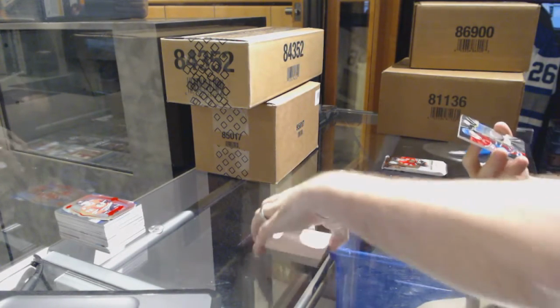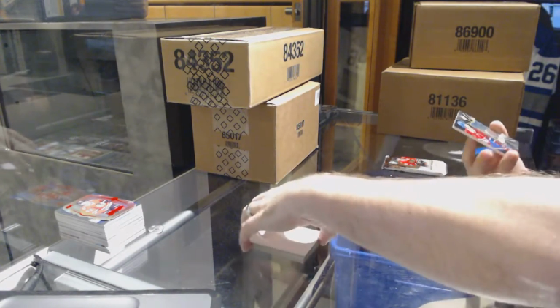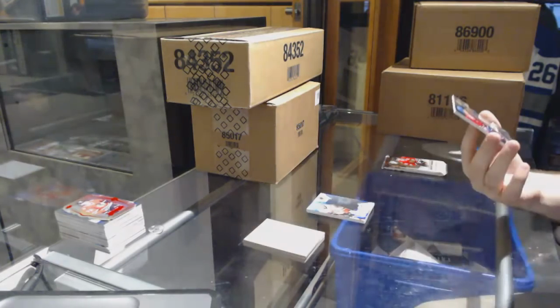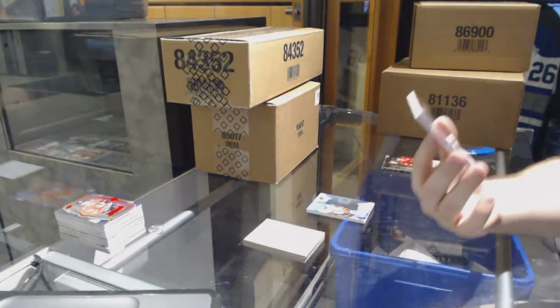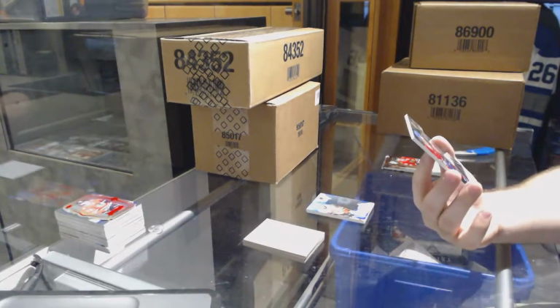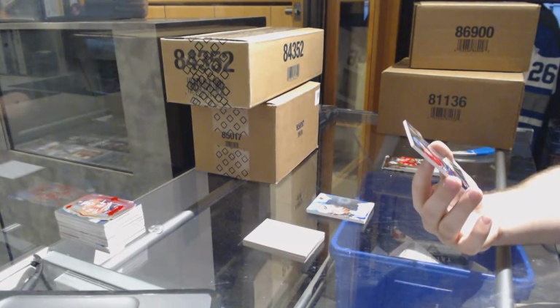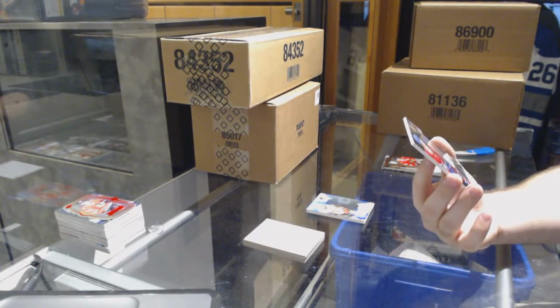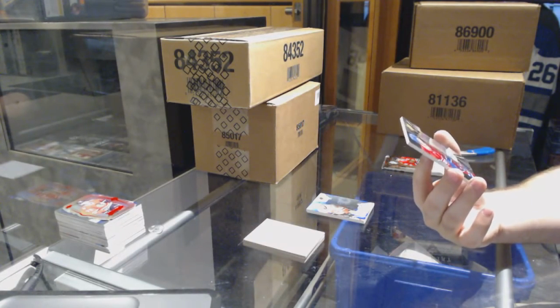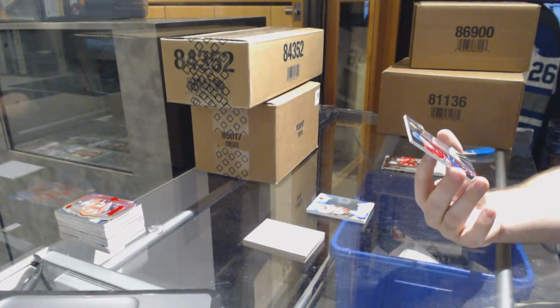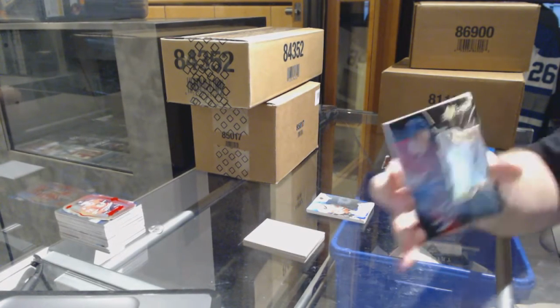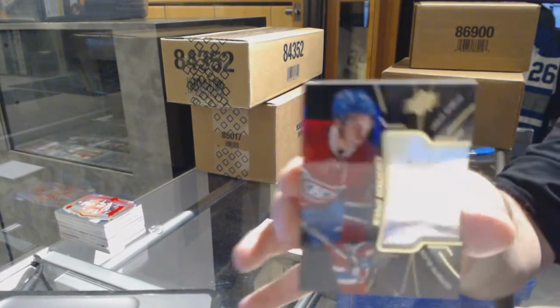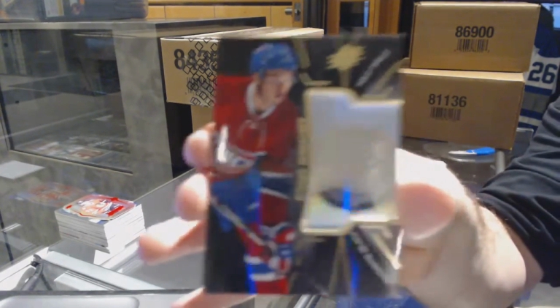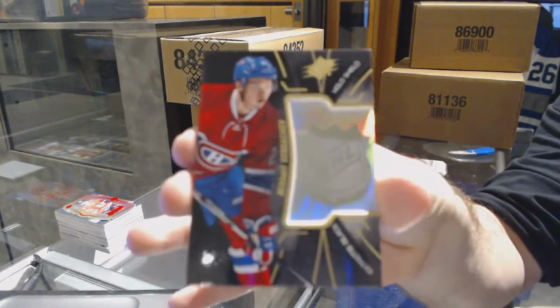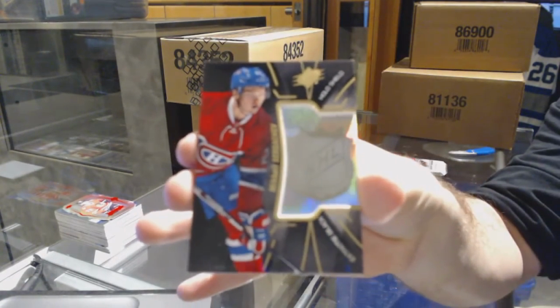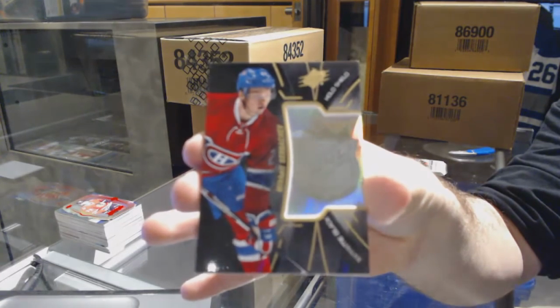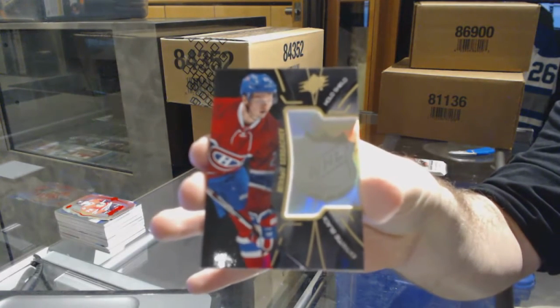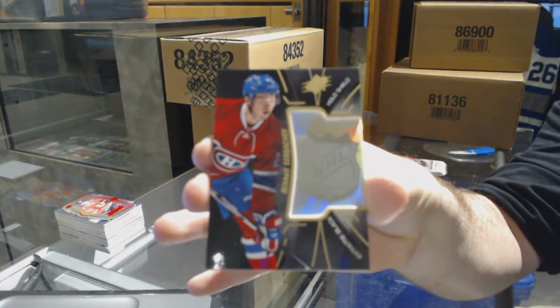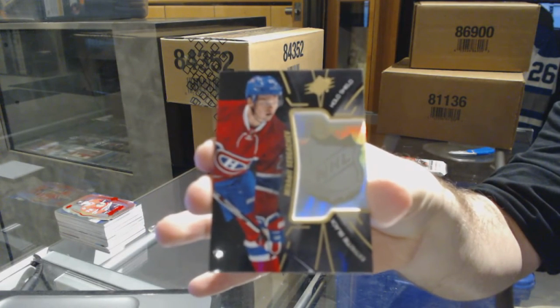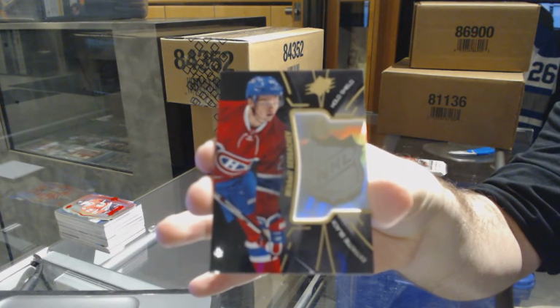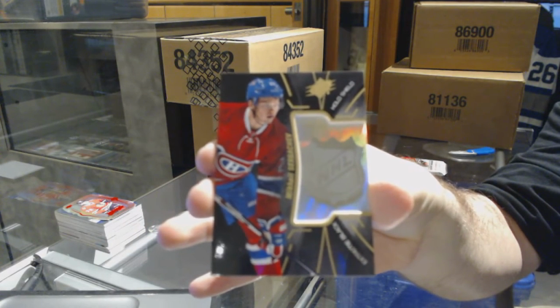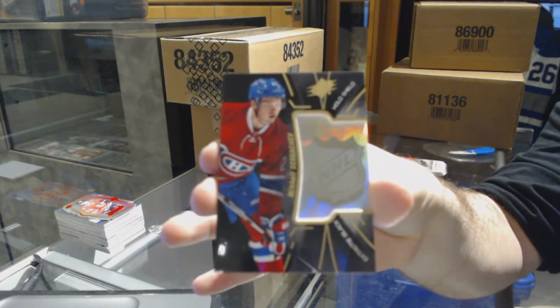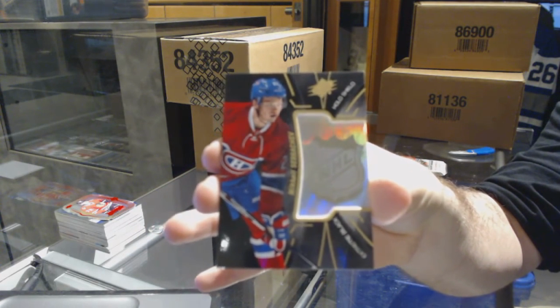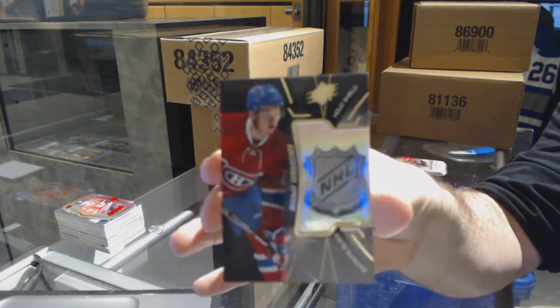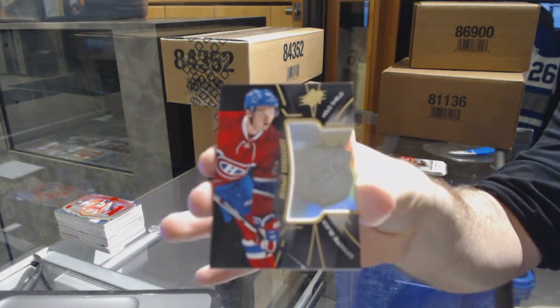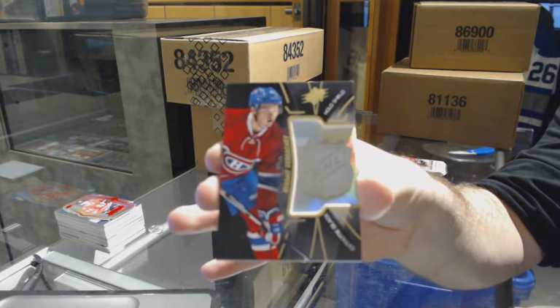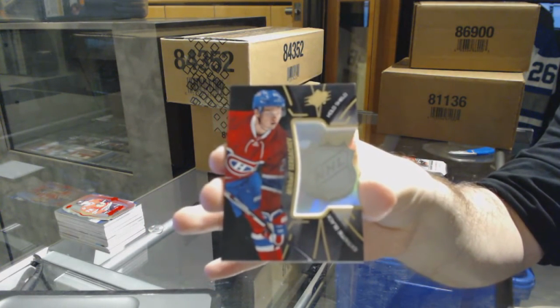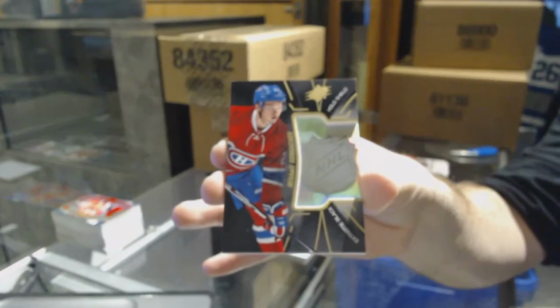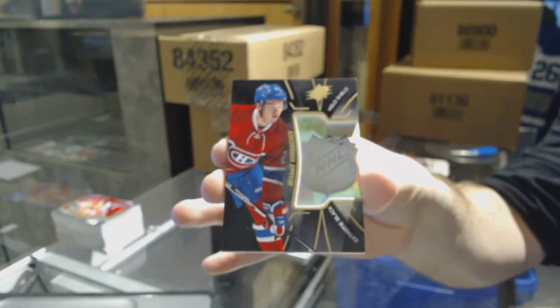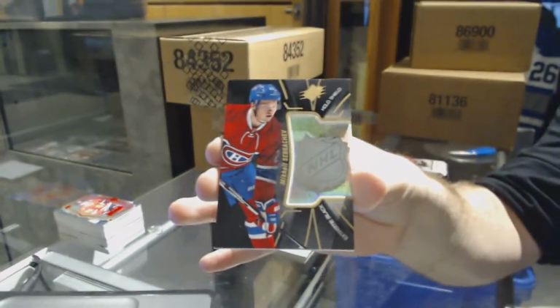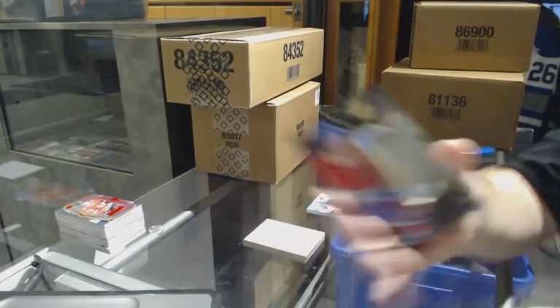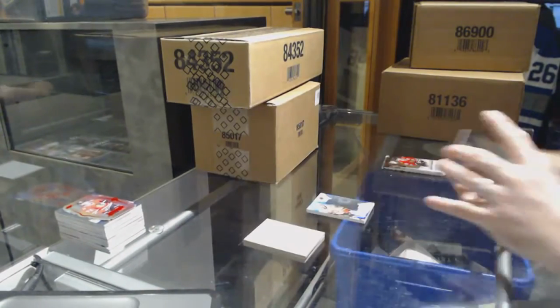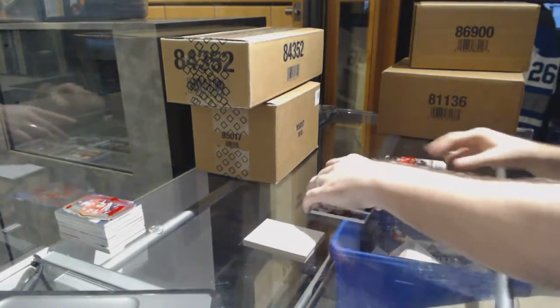We've got a hollow shield for the Montreal Canadiens — Mikael Sergachev. Sergachev, hollow shield.